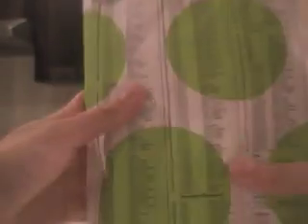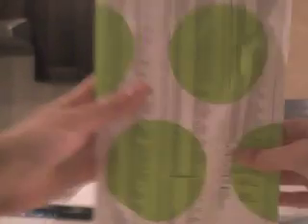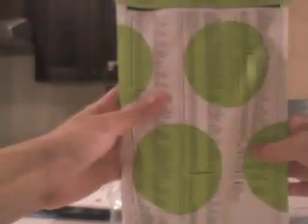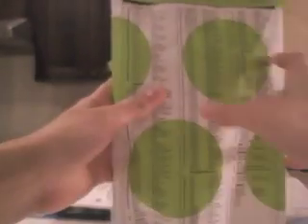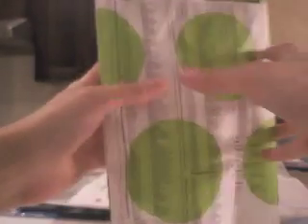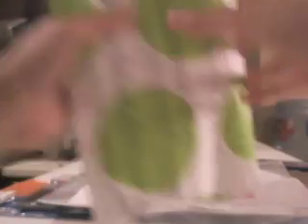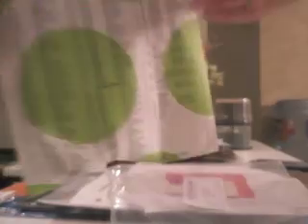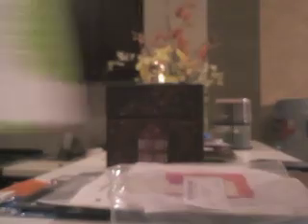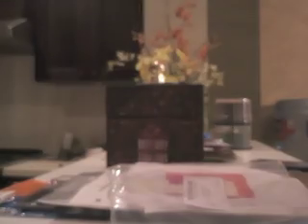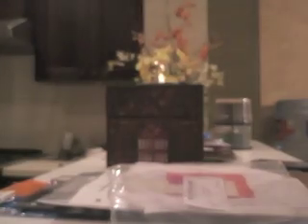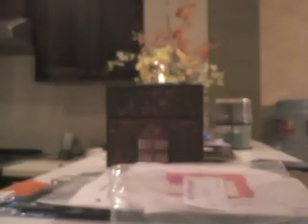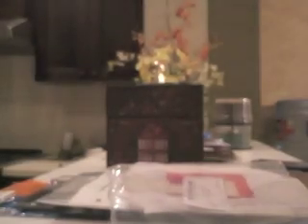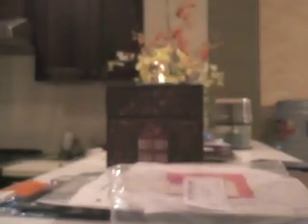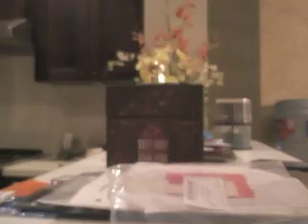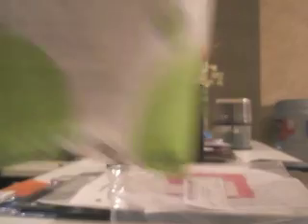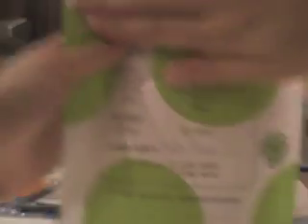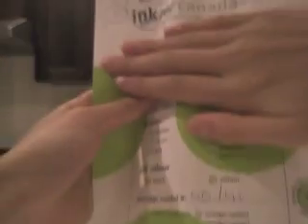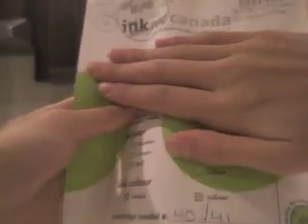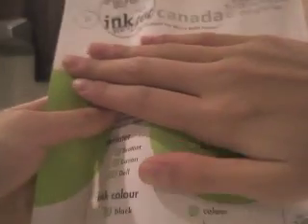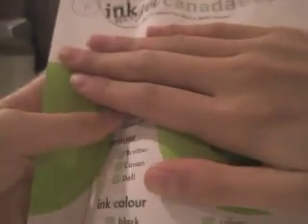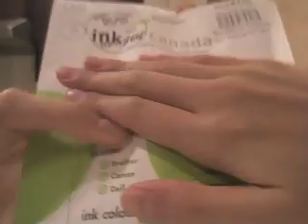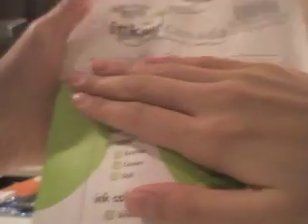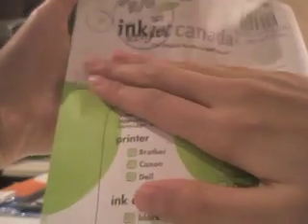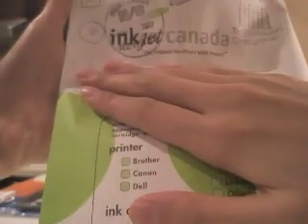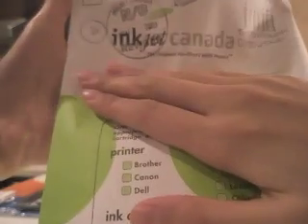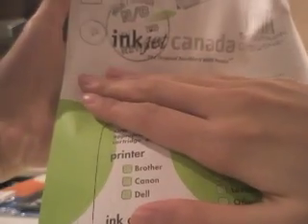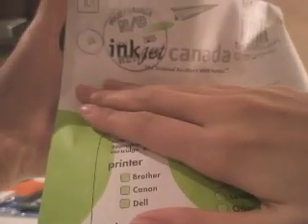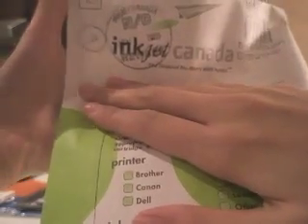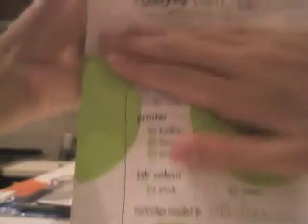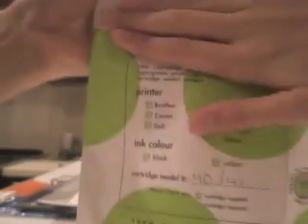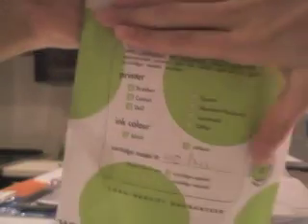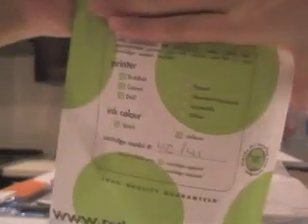It's nicely packaged for ink. It says Ink in Canada, if you can see that.